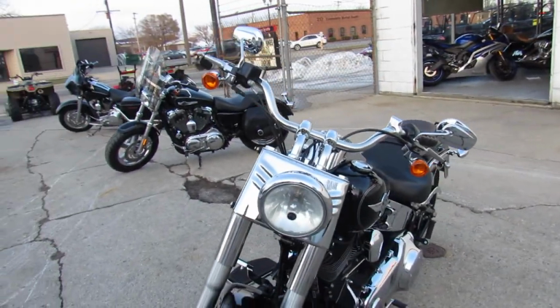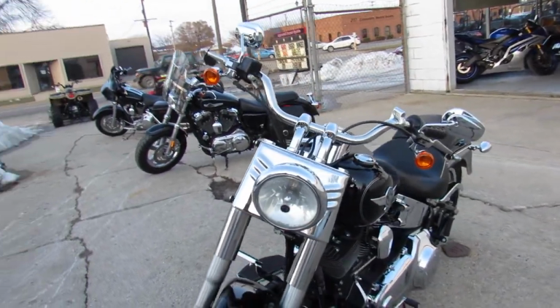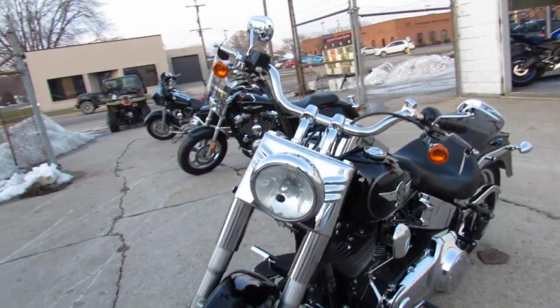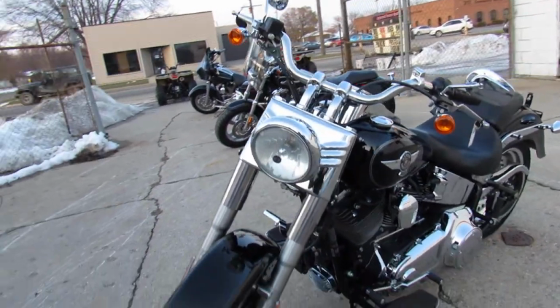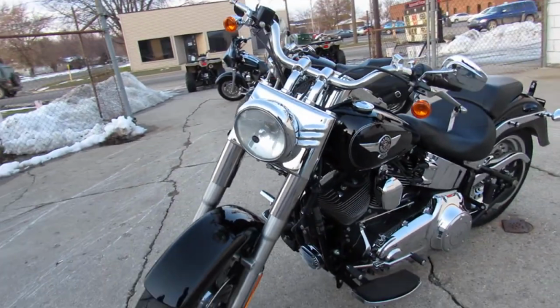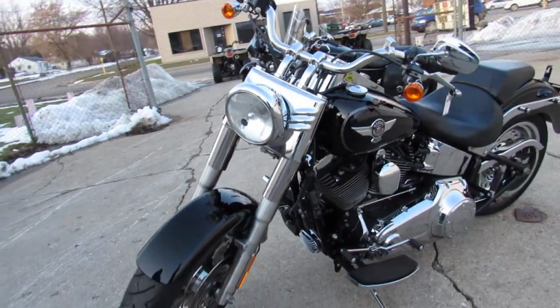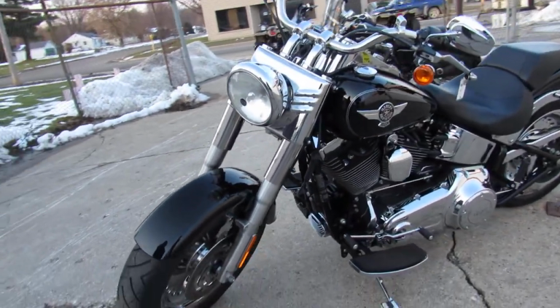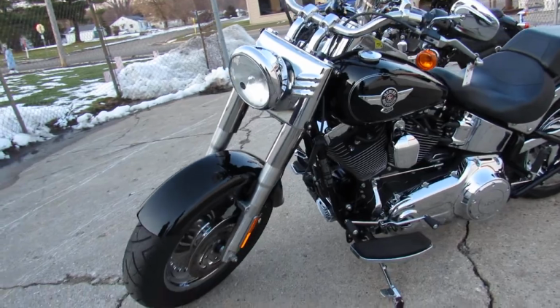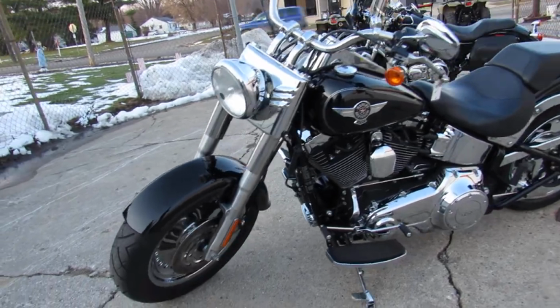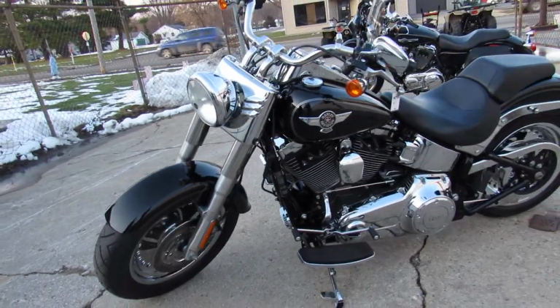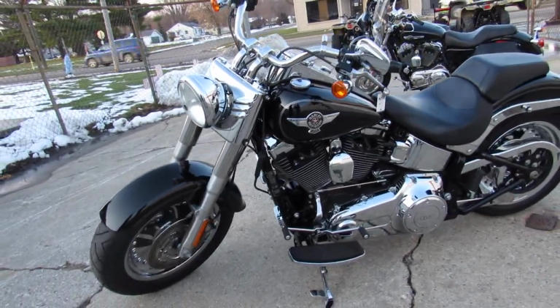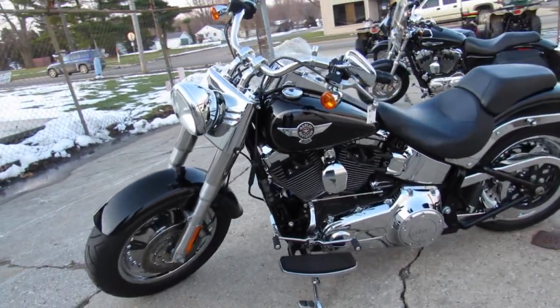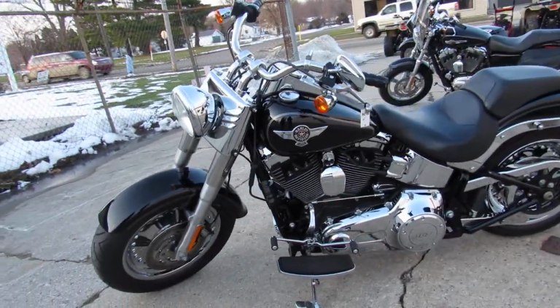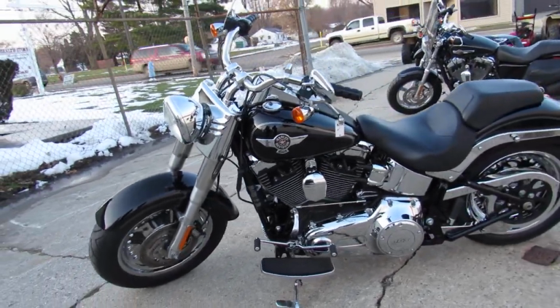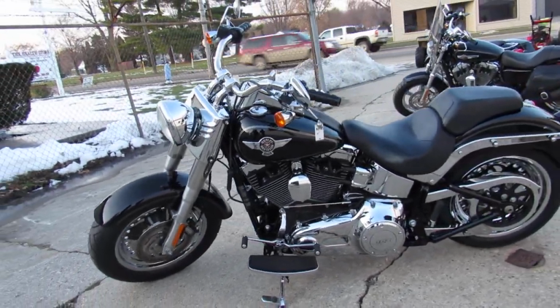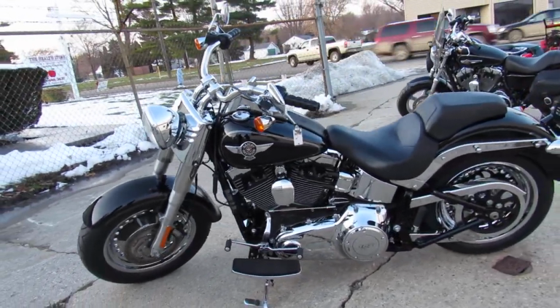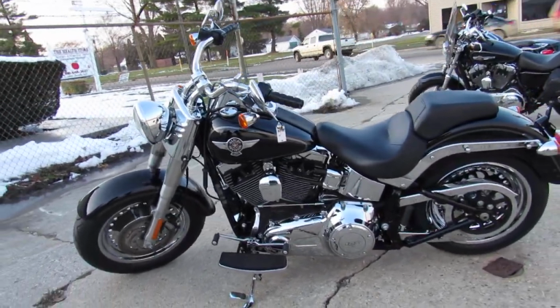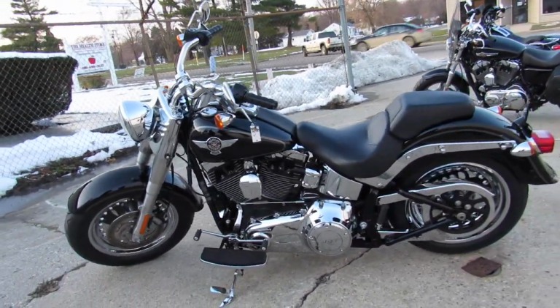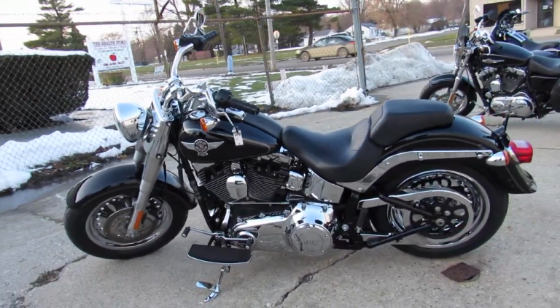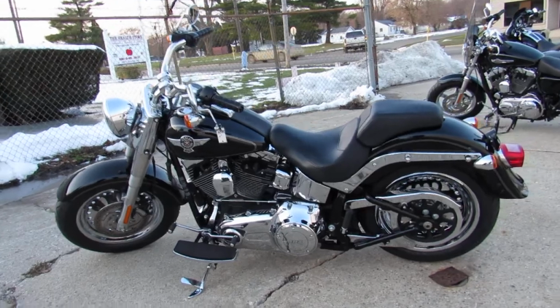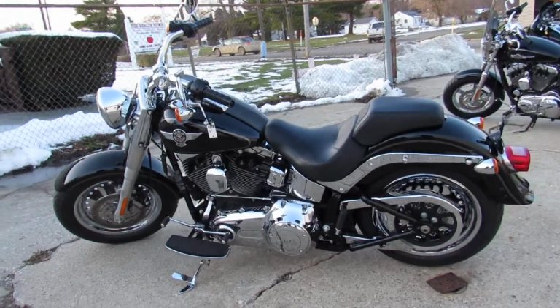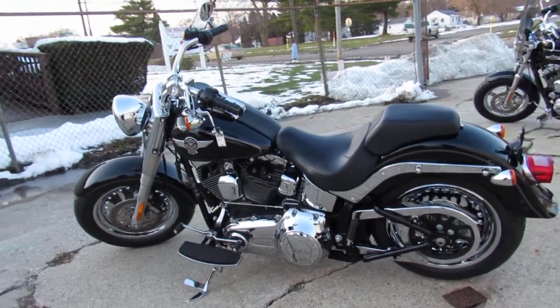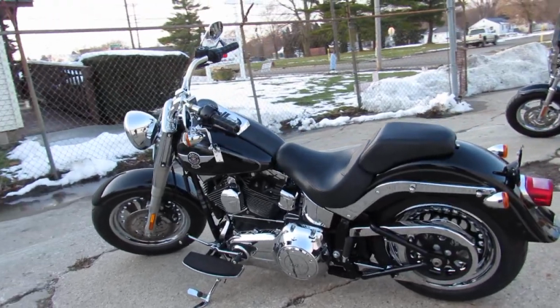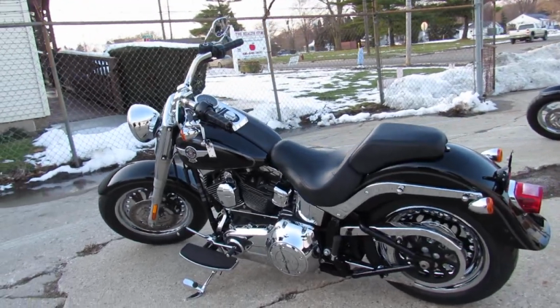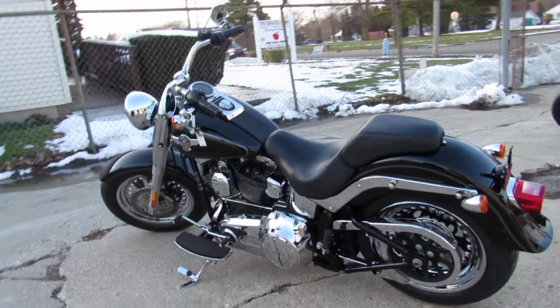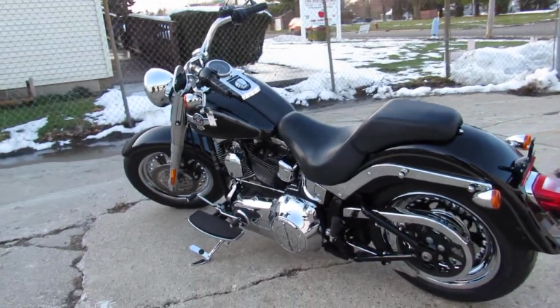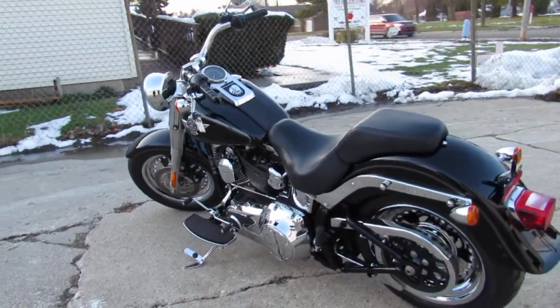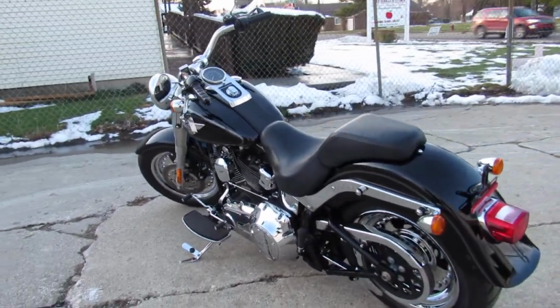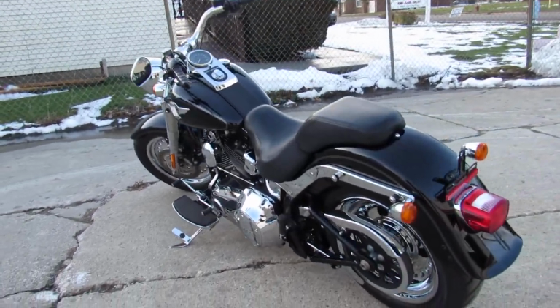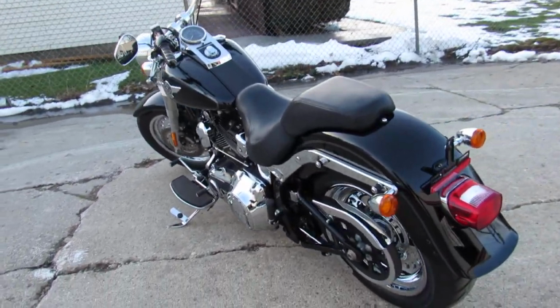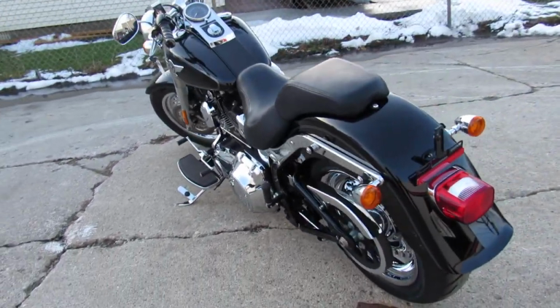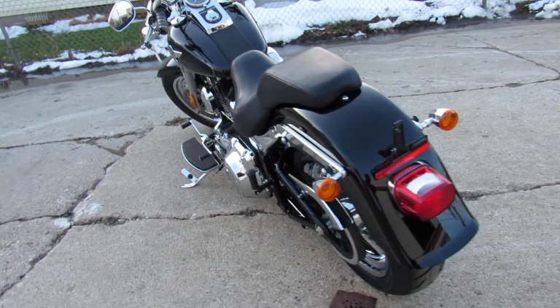Take a close look at it guys — vivid black paint with tons of chrome, chrome wheels, it's got Vance & Hines exhaust. Makes this Fatboy sound as cool as it looks, guys, you're not going to miss it. 2014 Fatboy, 10,853 miles.